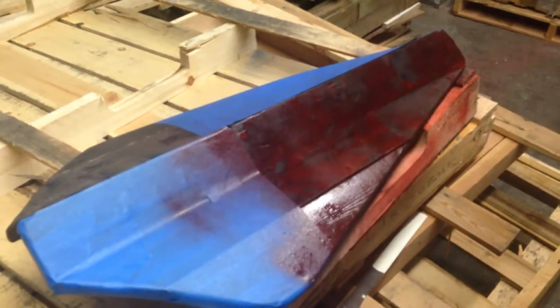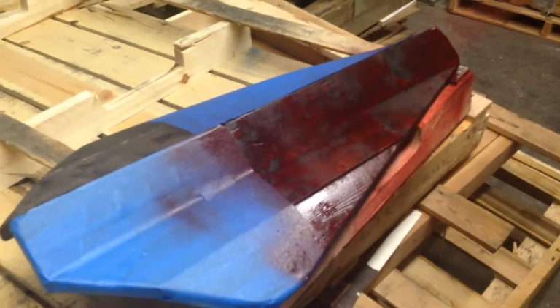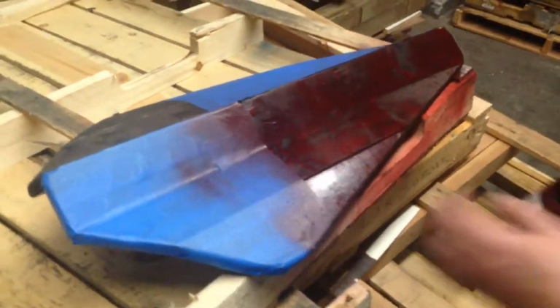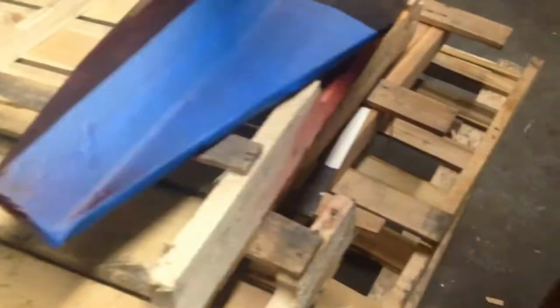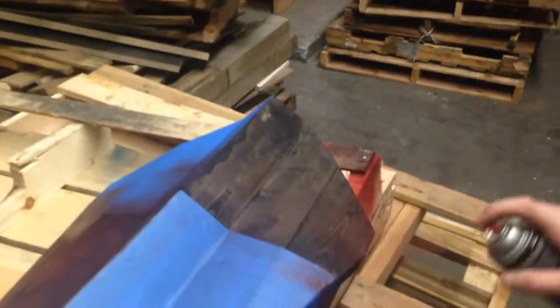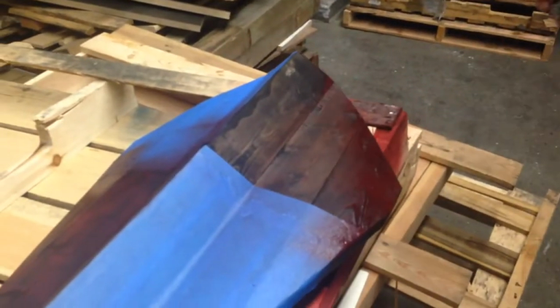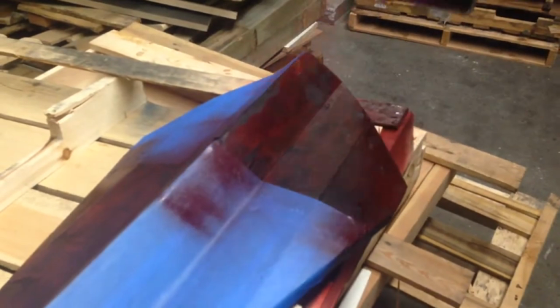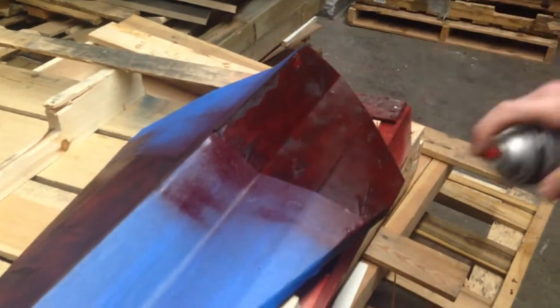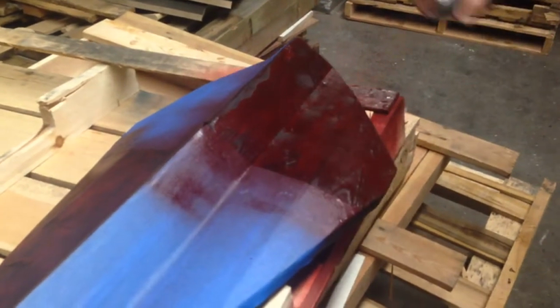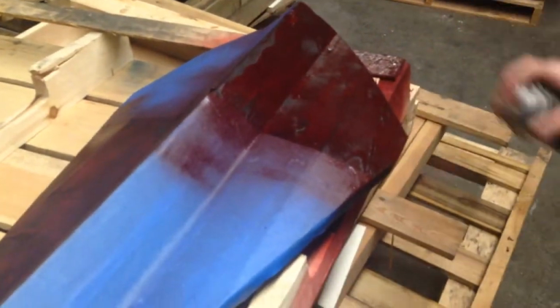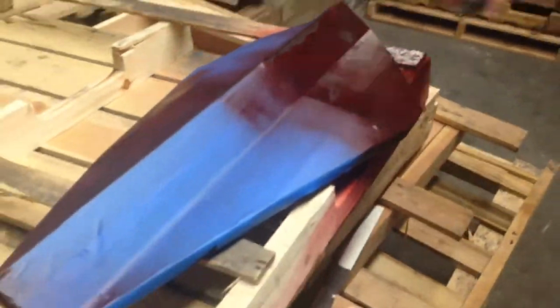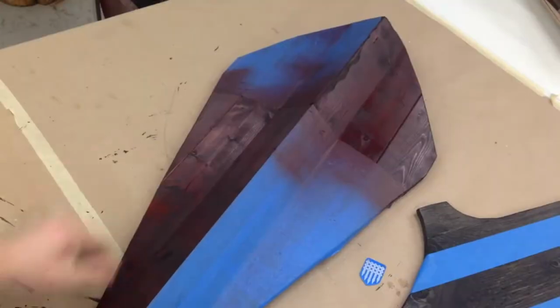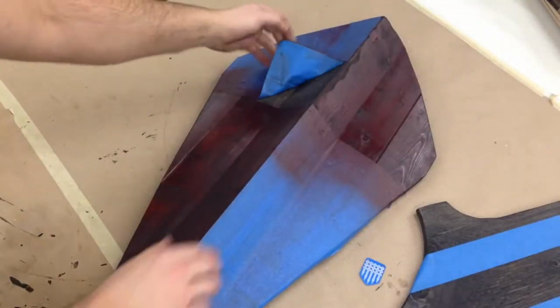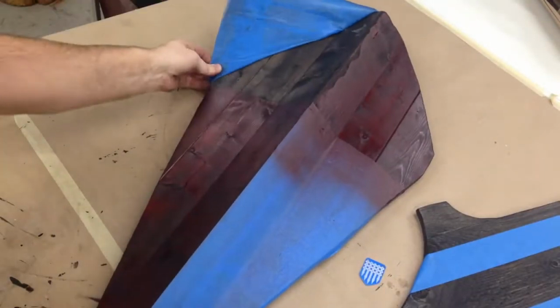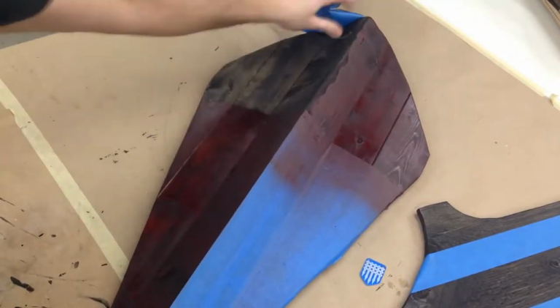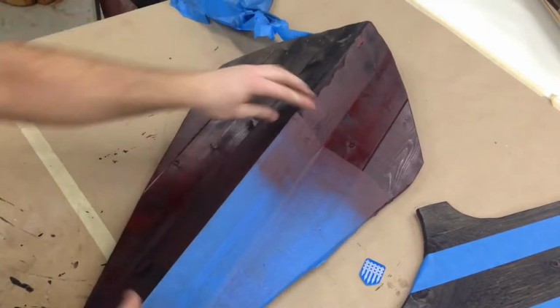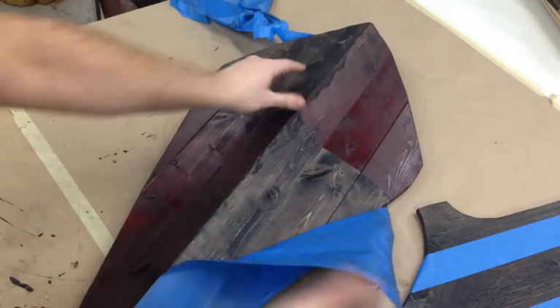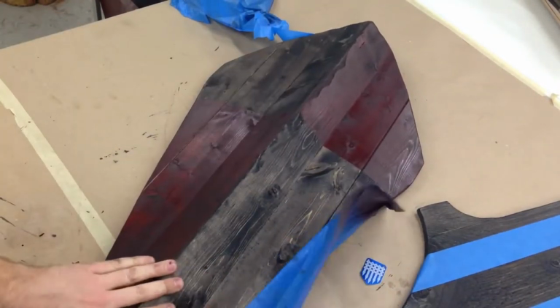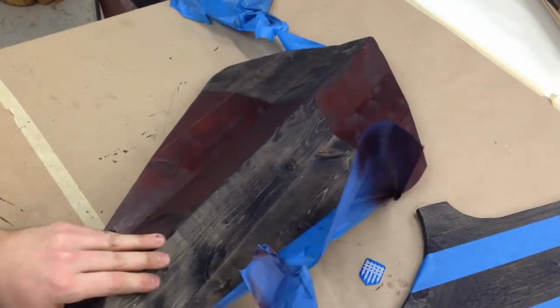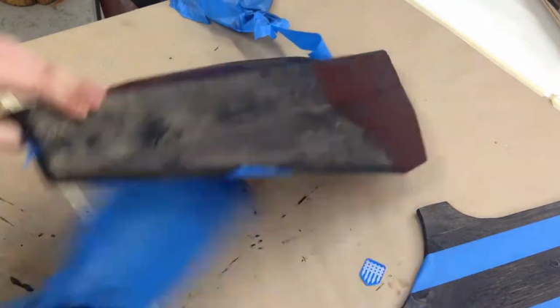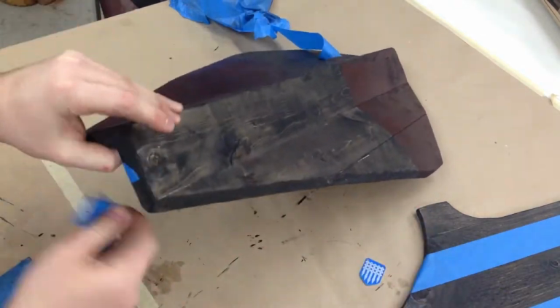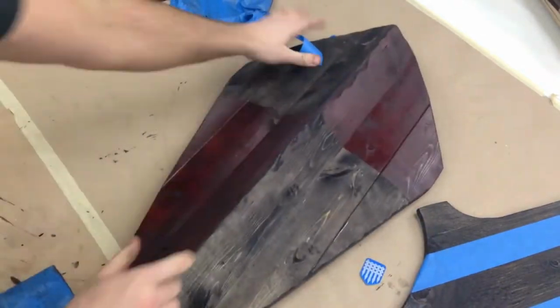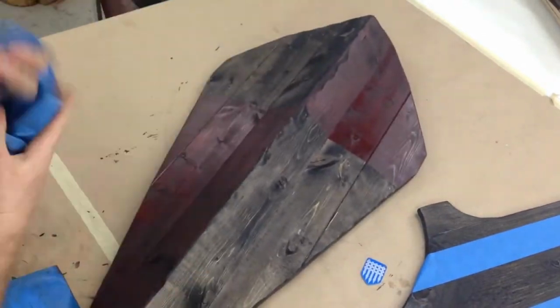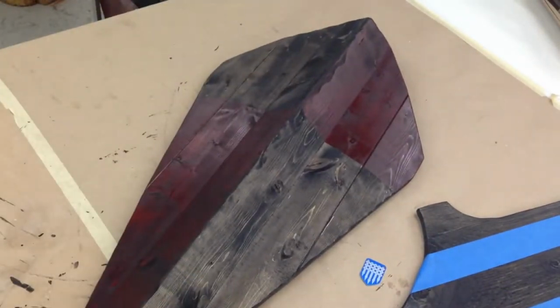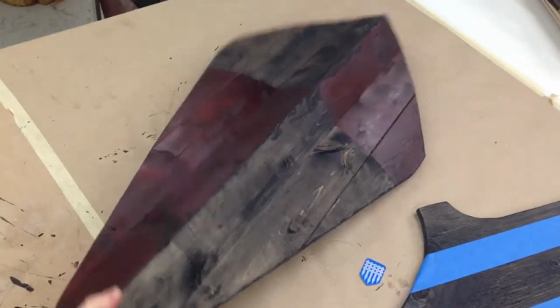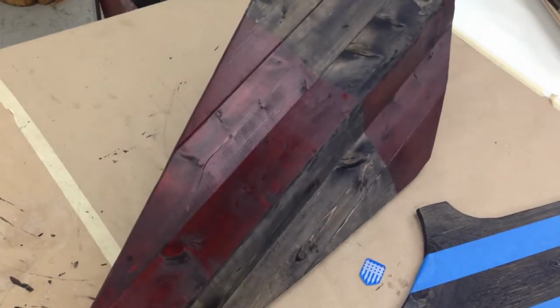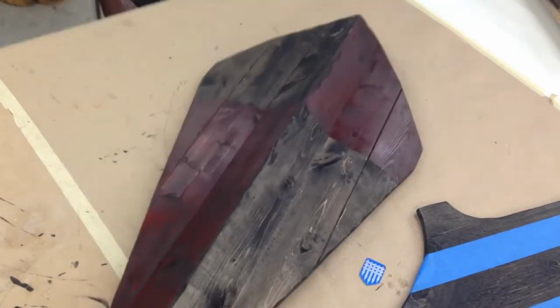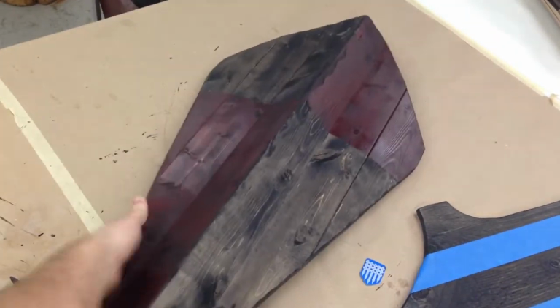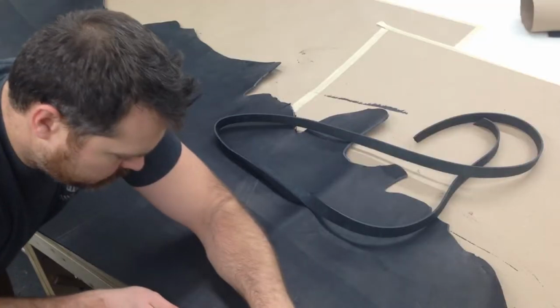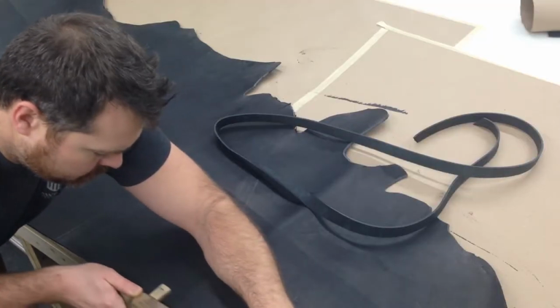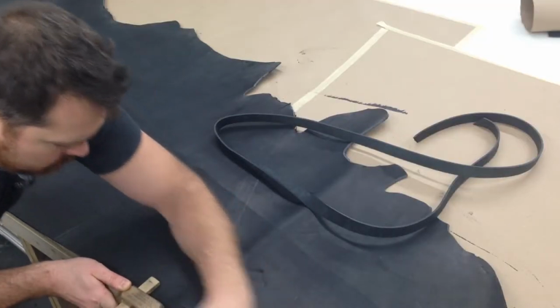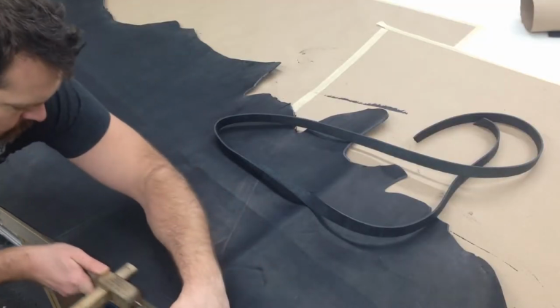The next step is starting to put on some of the color for these shields, and all four of these are going to be this dark red and black color.